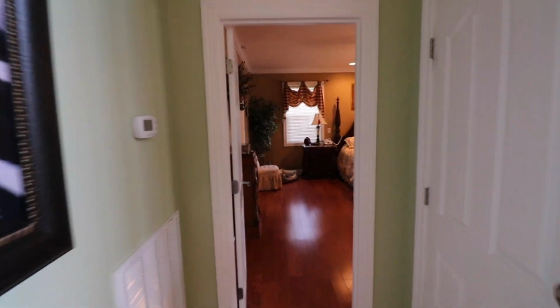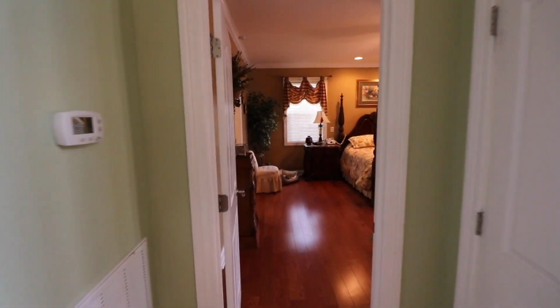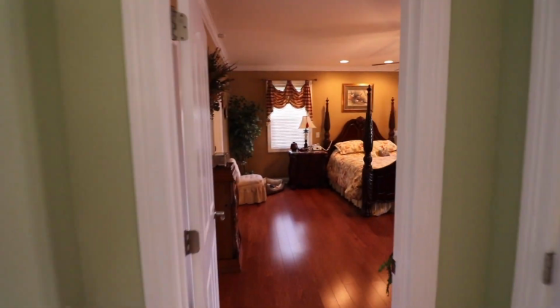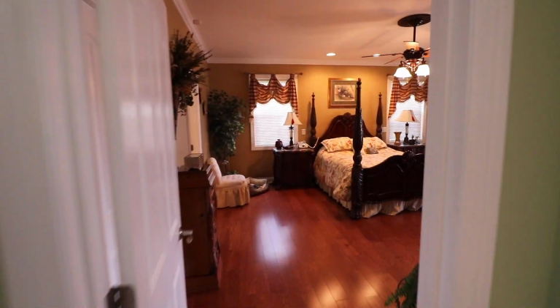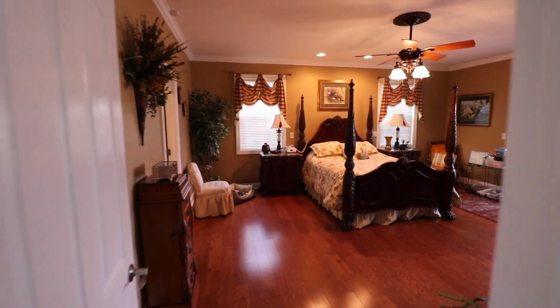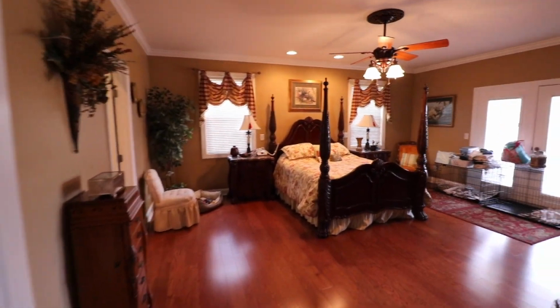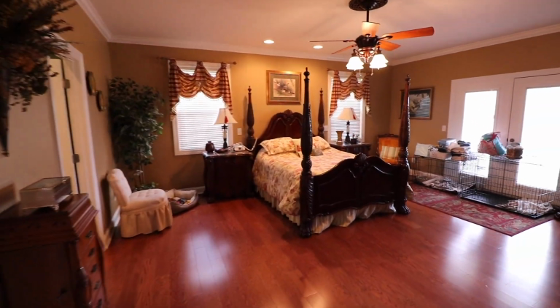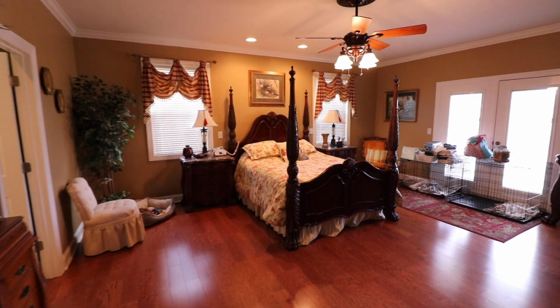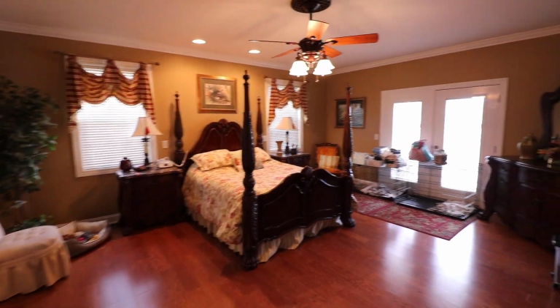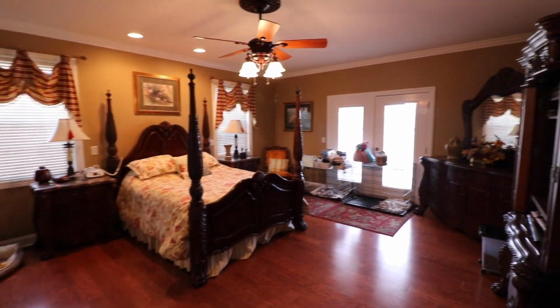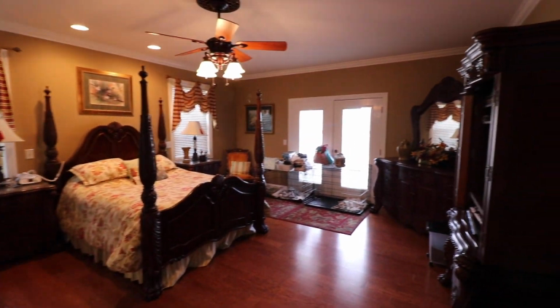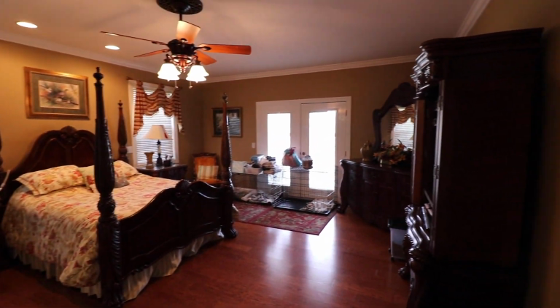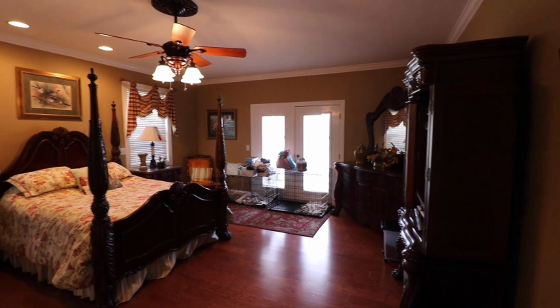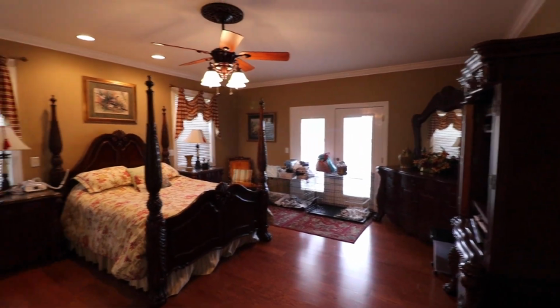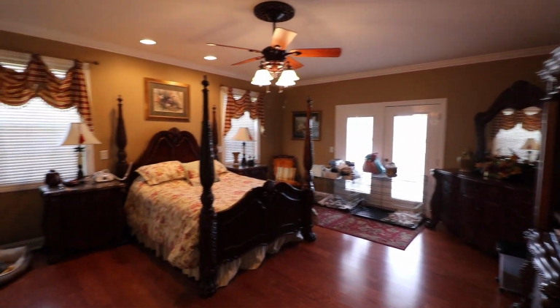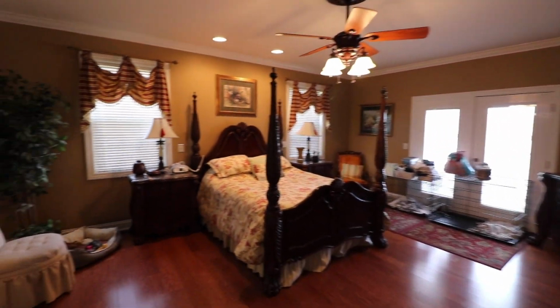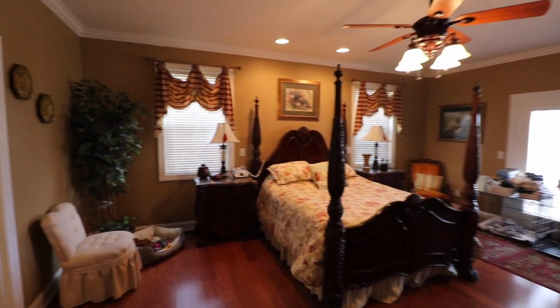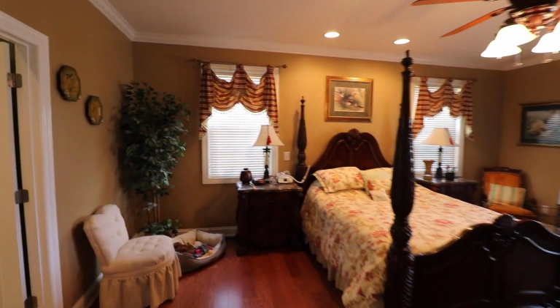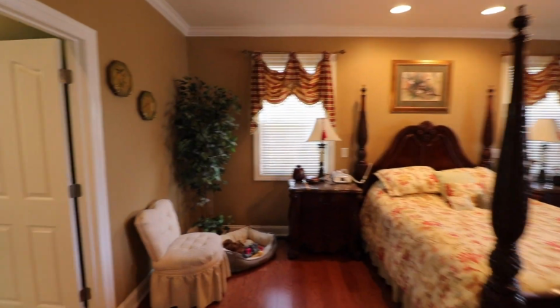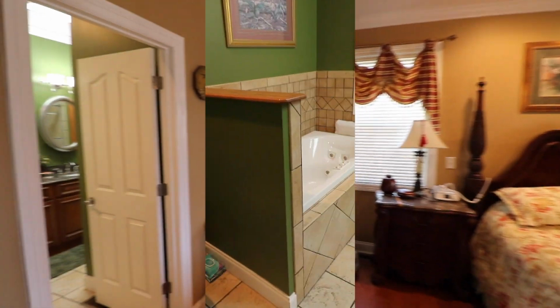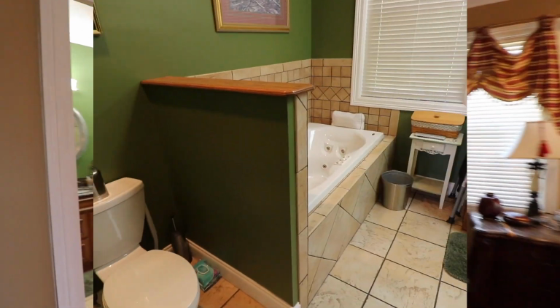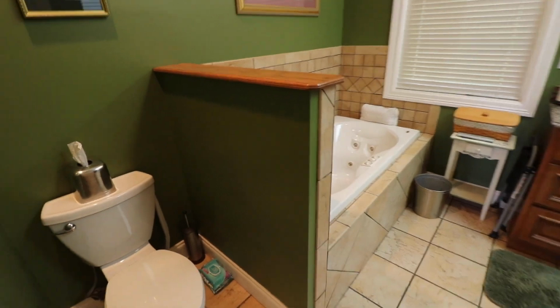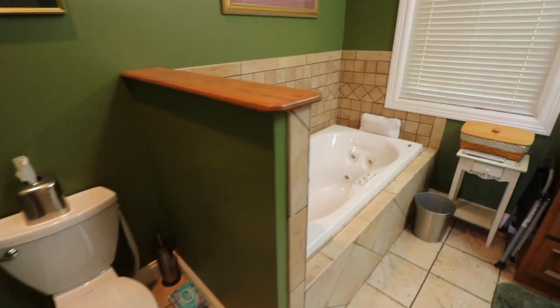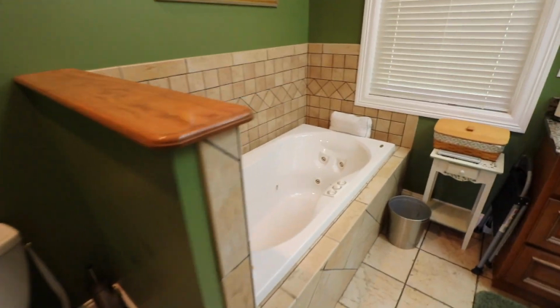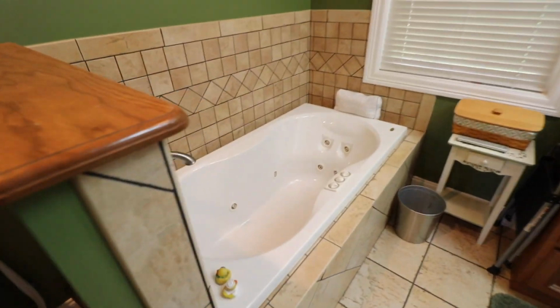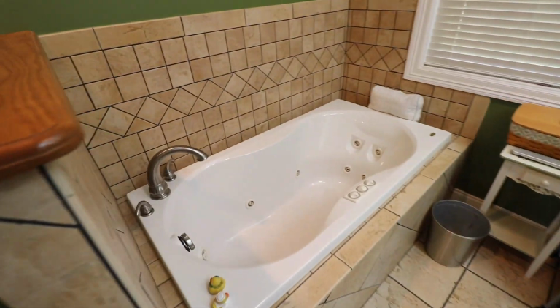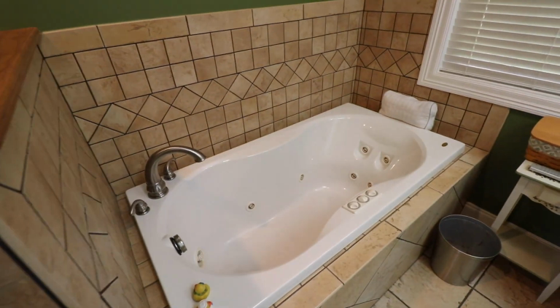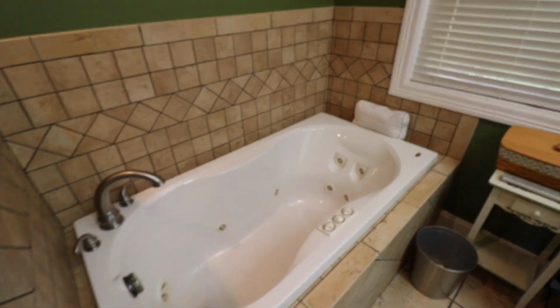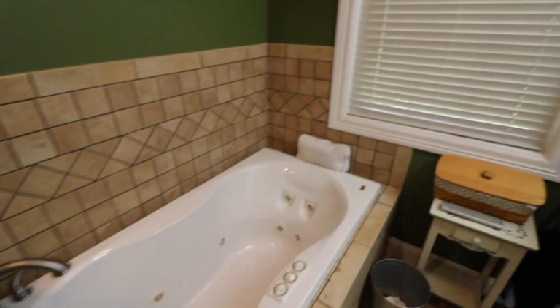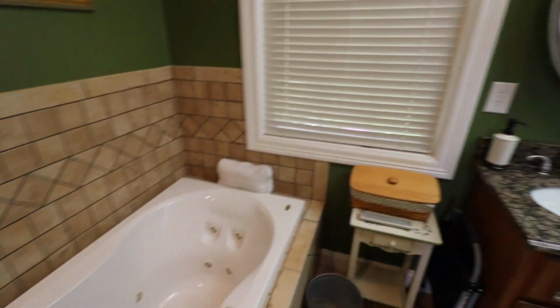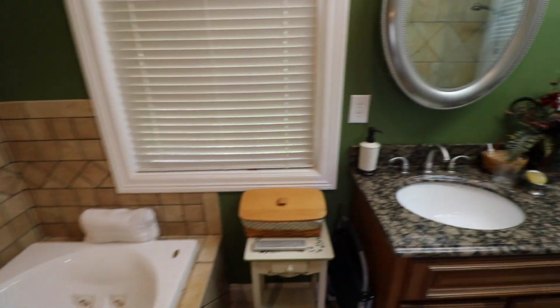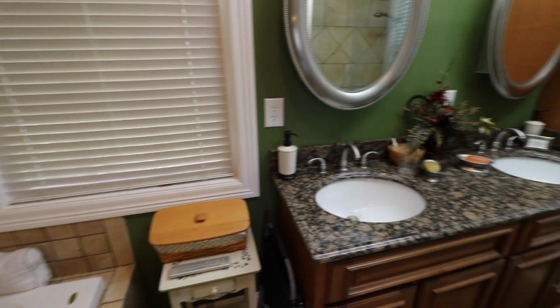Let's travel over to the master on the main — access to your deck, spacious closet, and the bathroom. Here's a walk-in shower with jets and a jacuzzi tub.